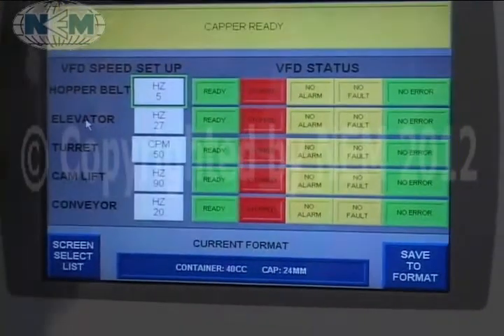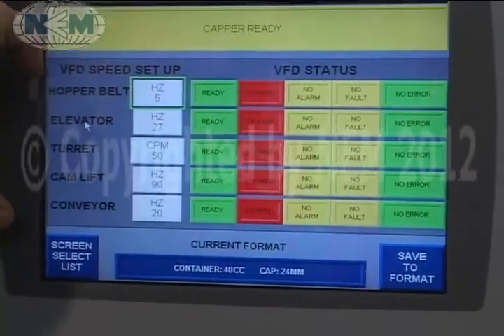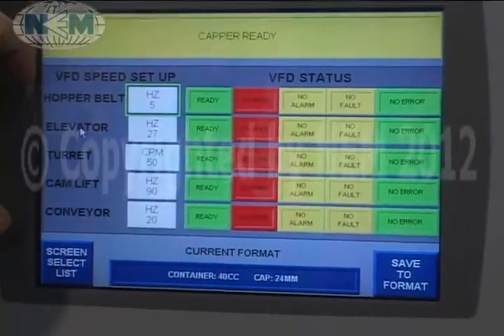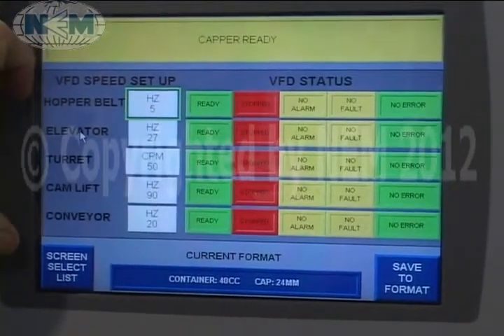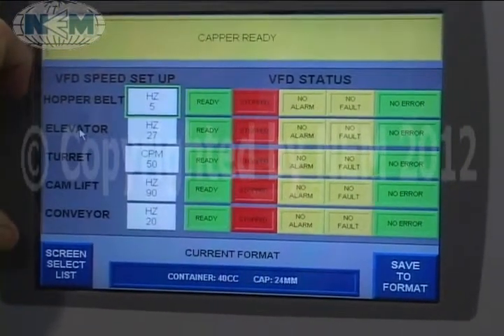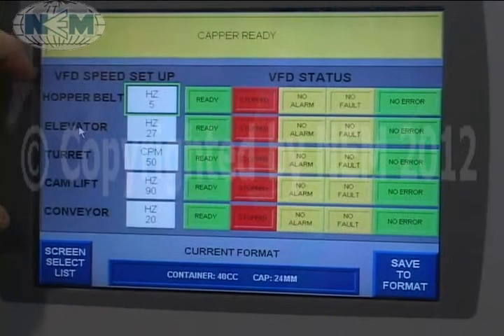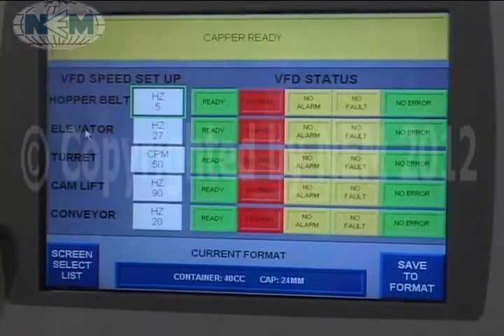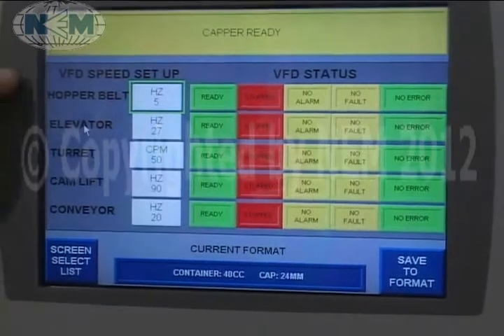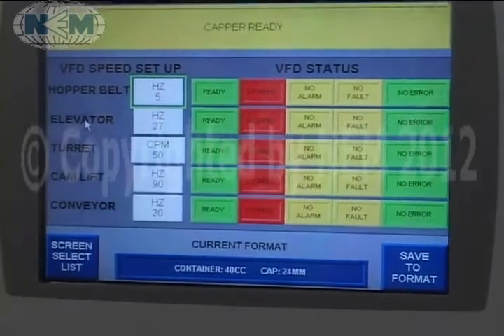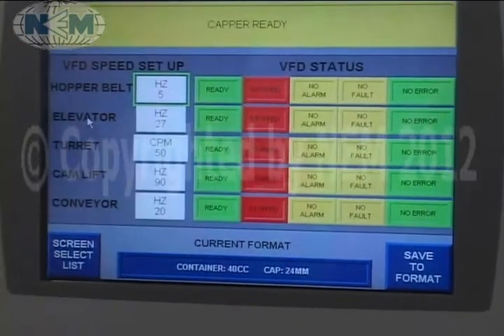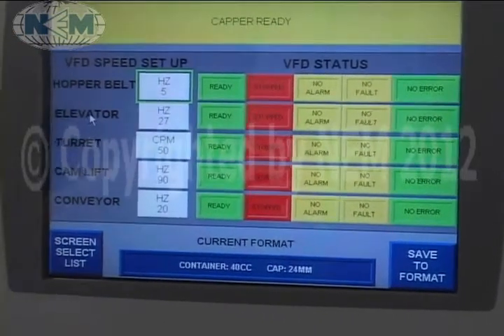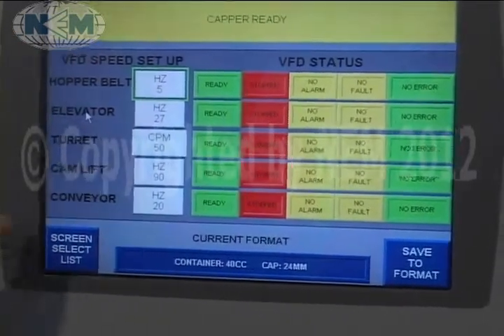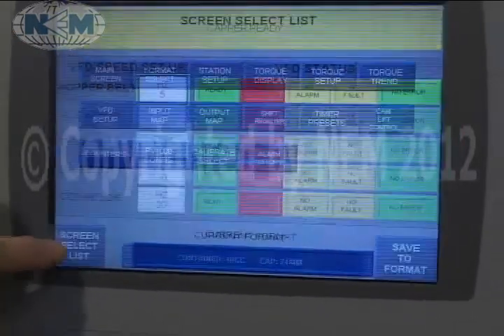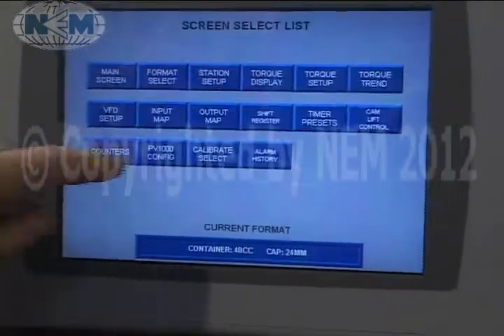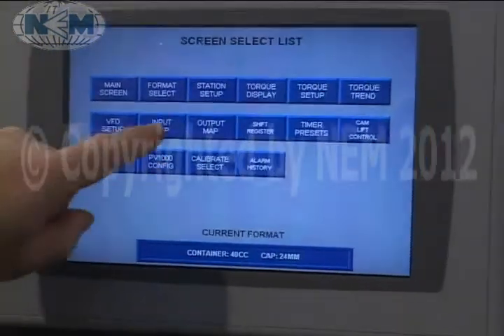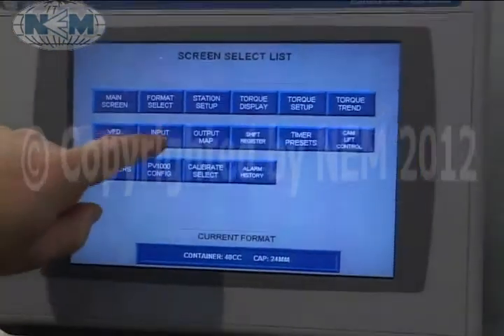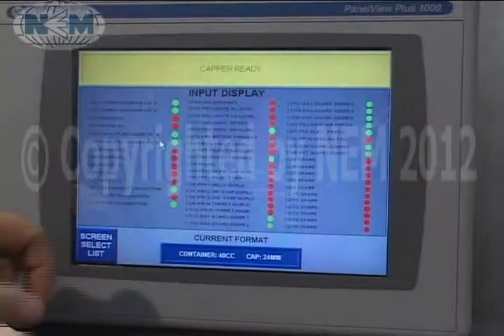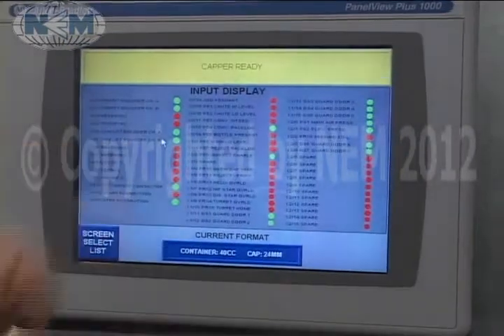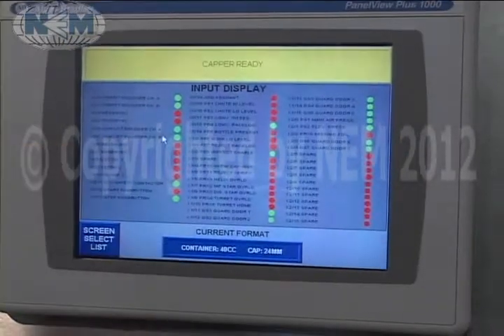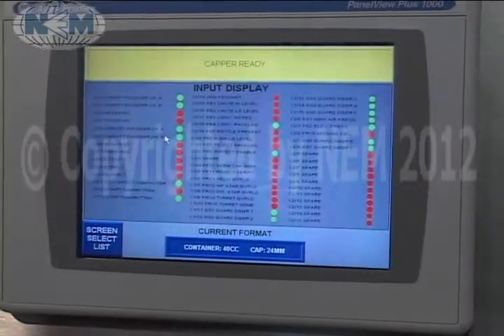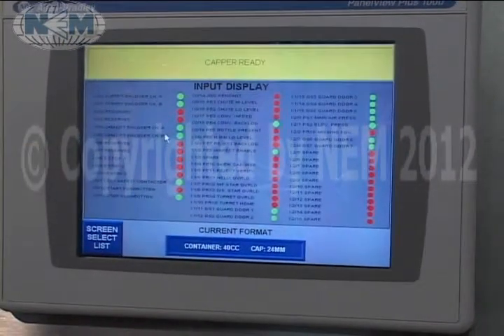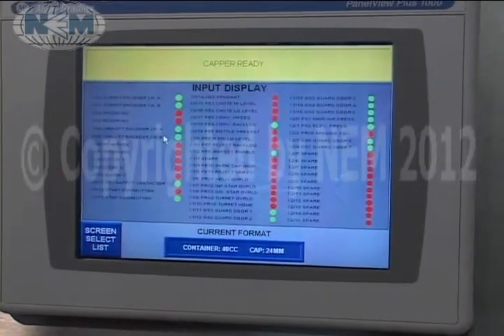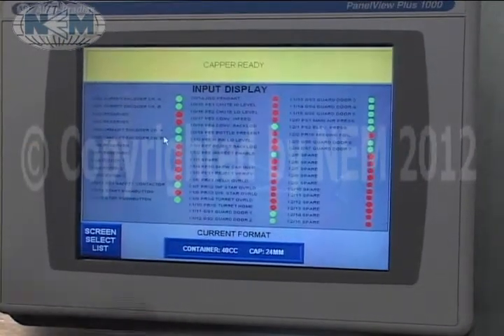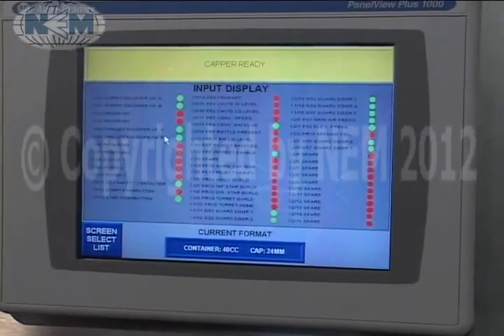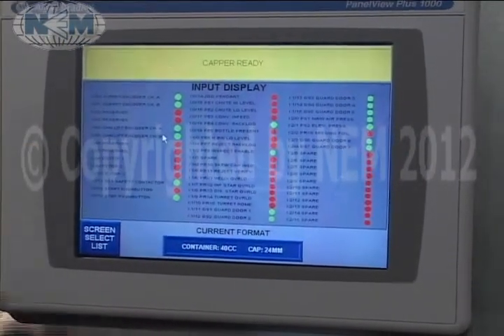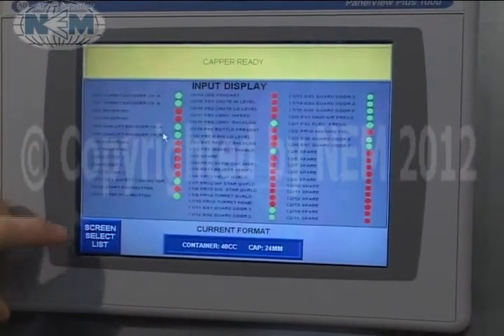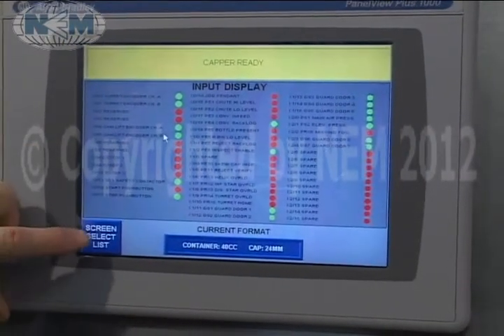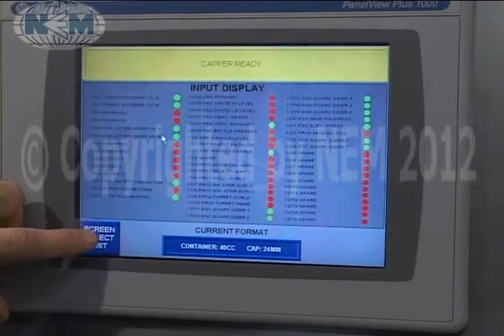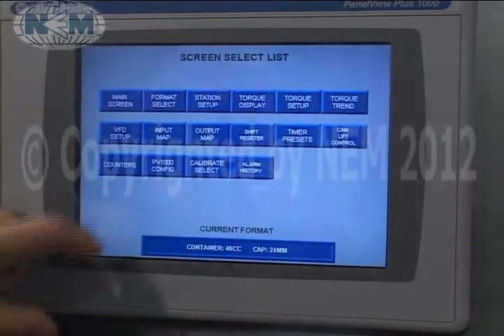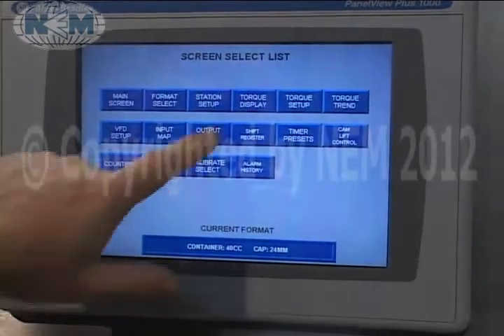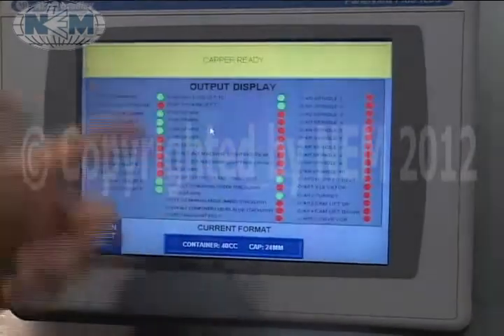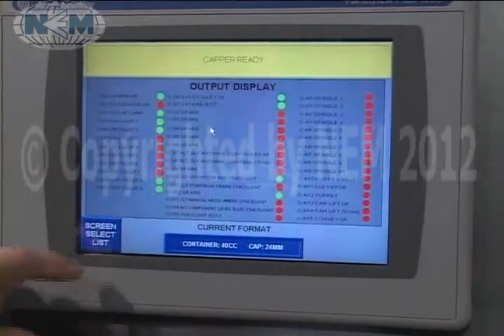This is for VFD setup for all the AC motors on the machine. We can map I/O to the HMI so you can troubleshoot inputs and outputs.